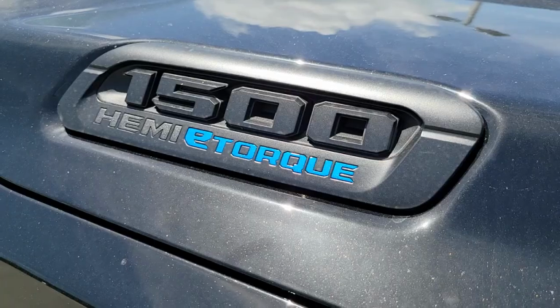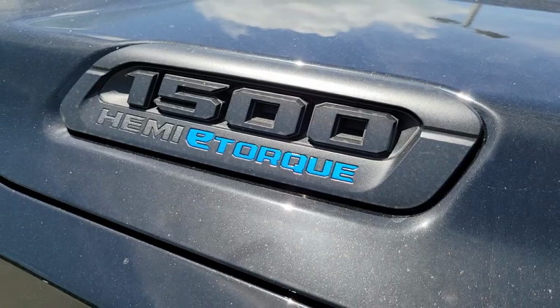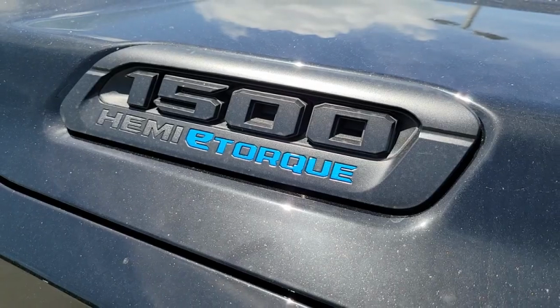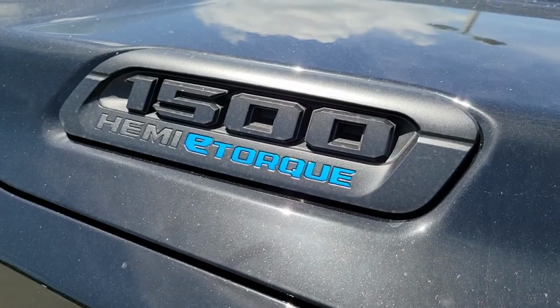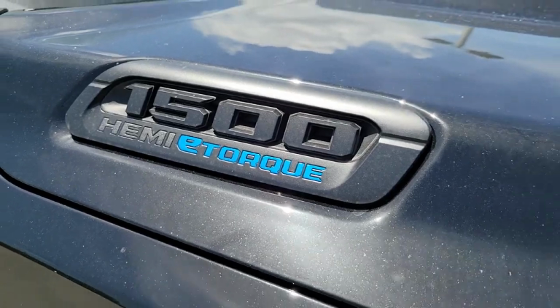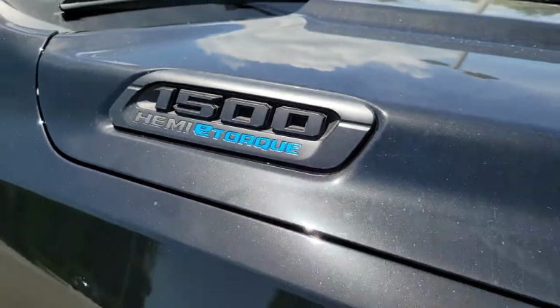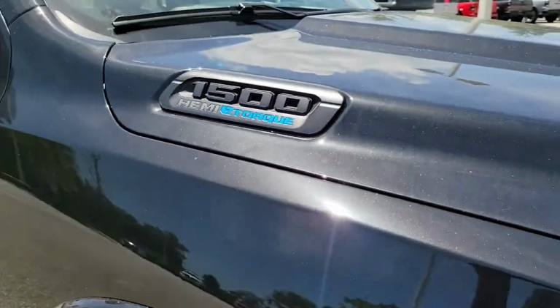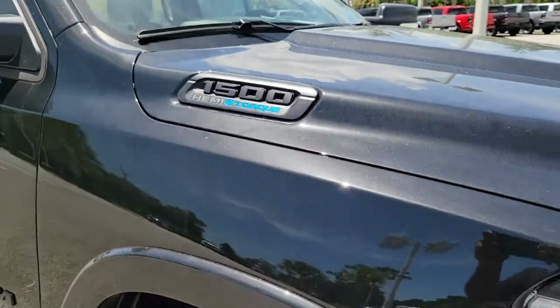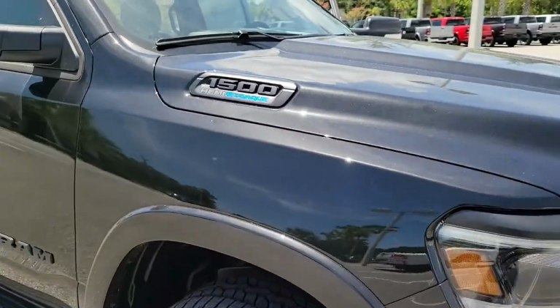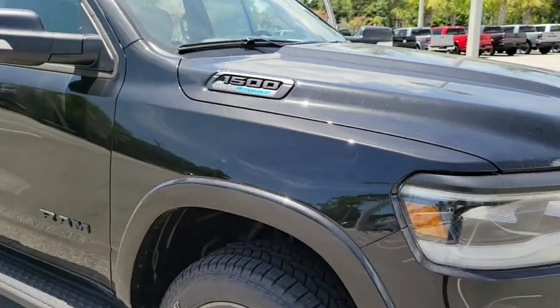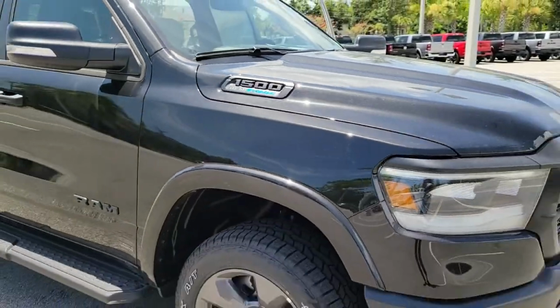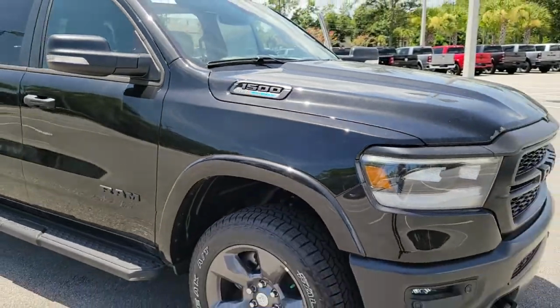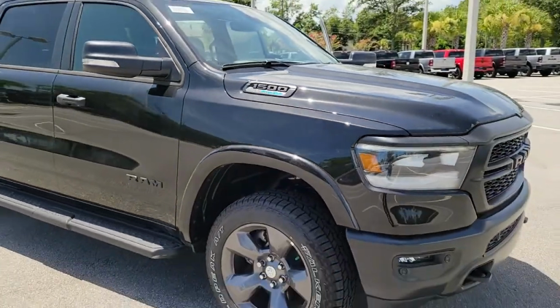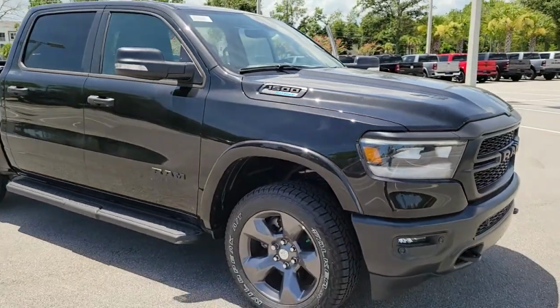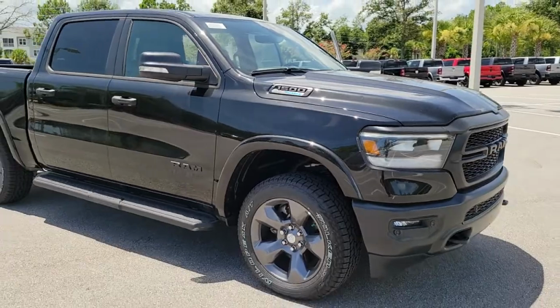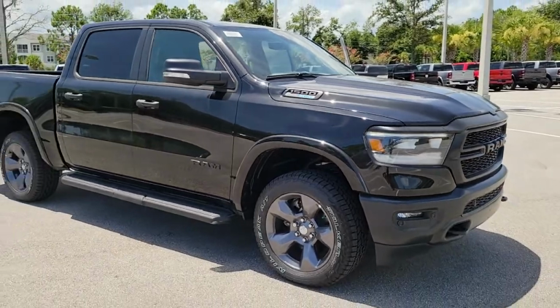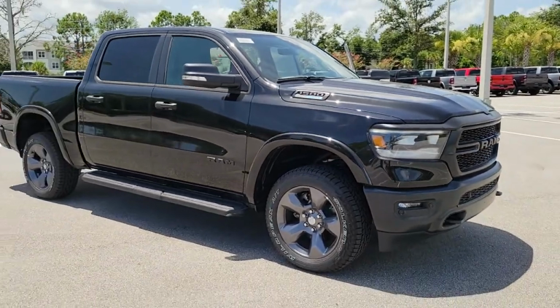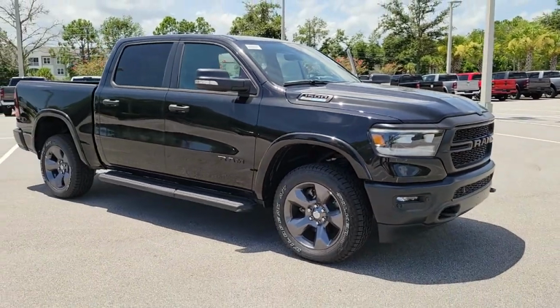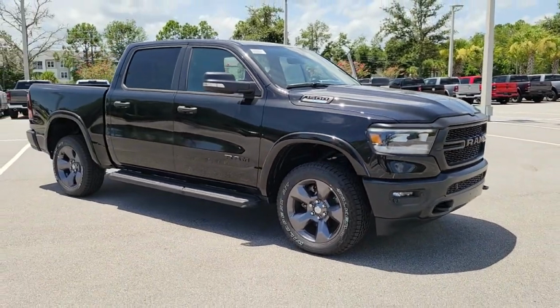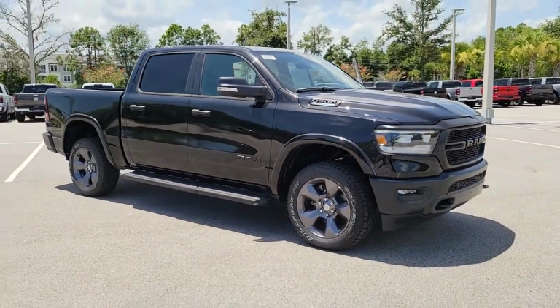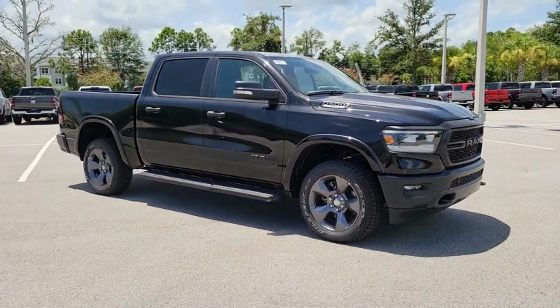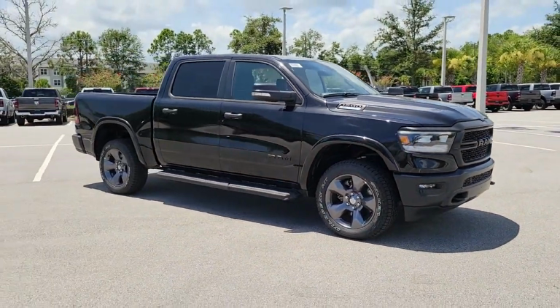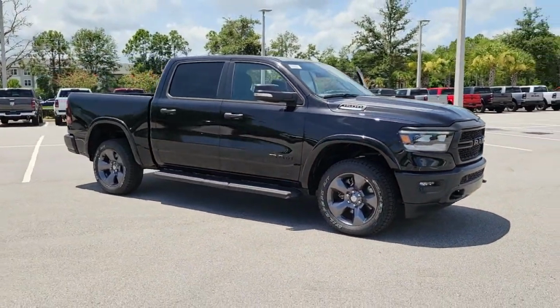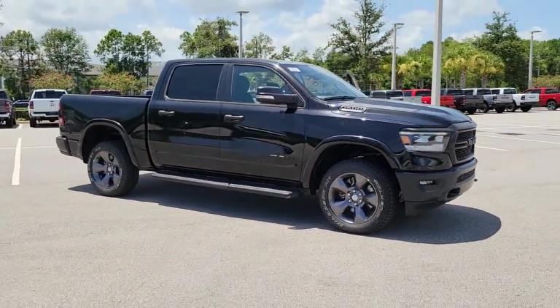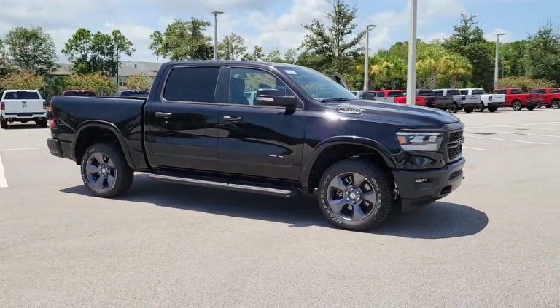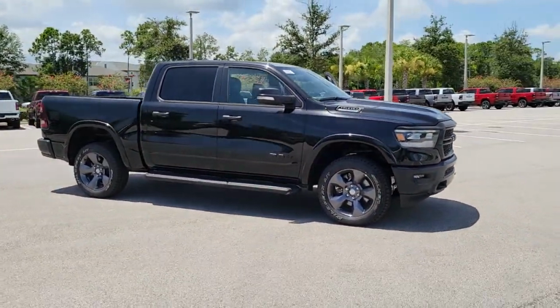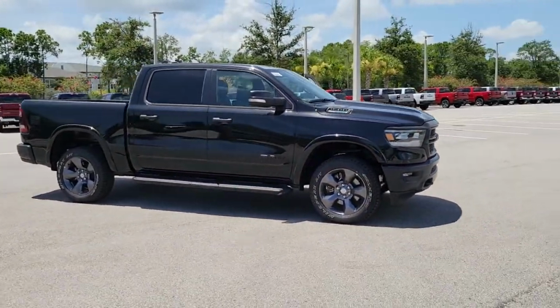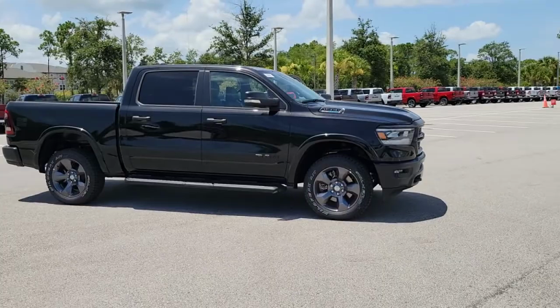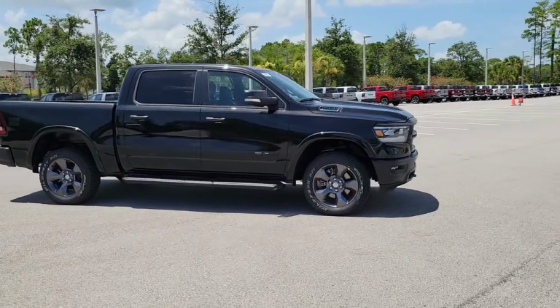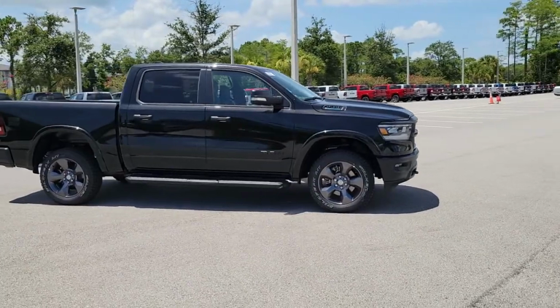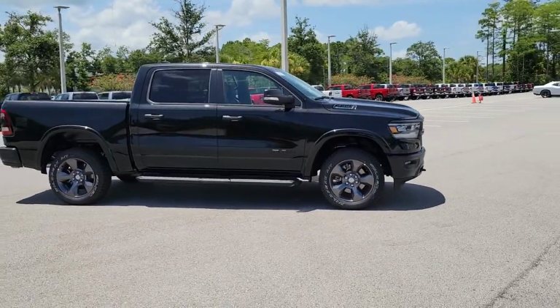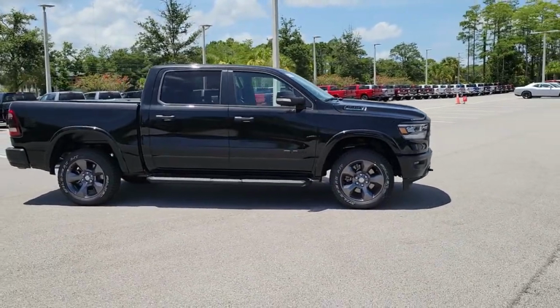Picture yourself in the 2022 Ram 1500. The Ram 1500 delivers gritty towing capability, passenger-focused comfort and safety features, and surprising fuel efficiency.